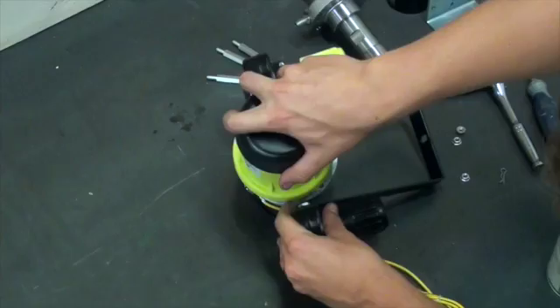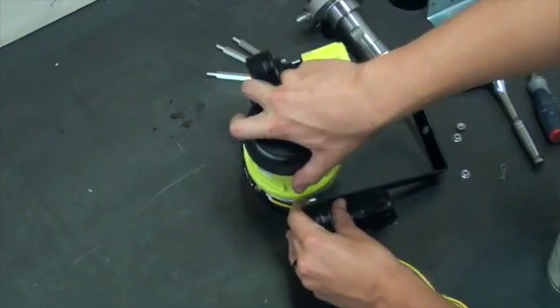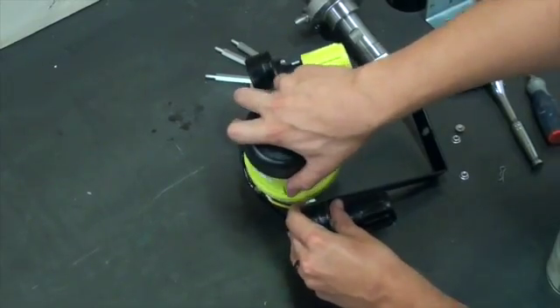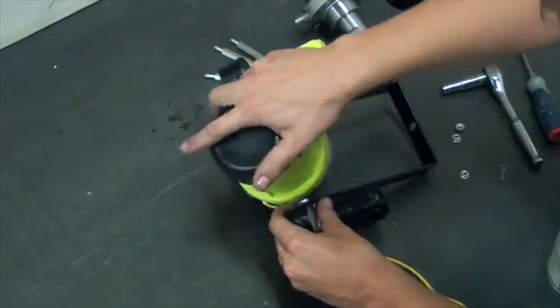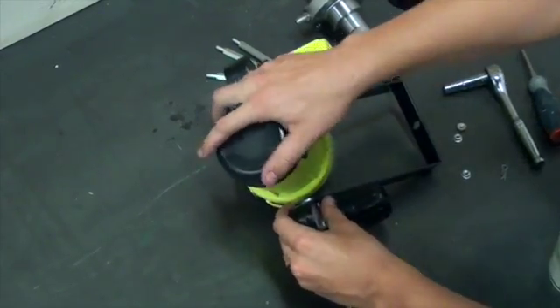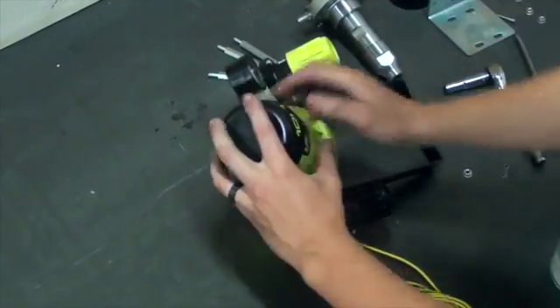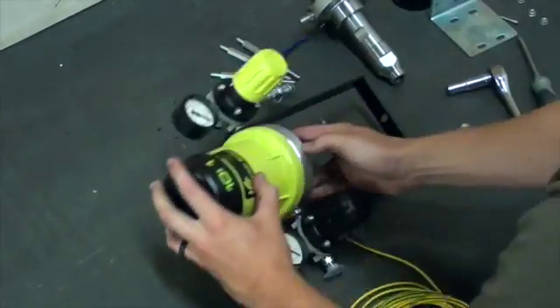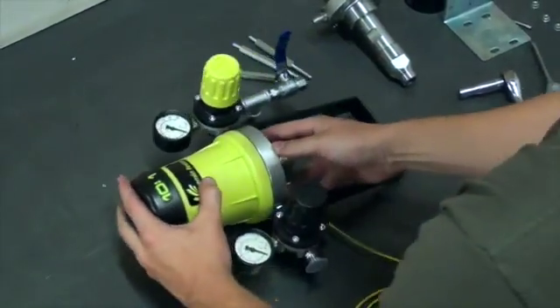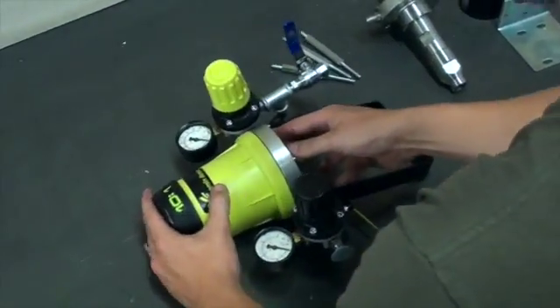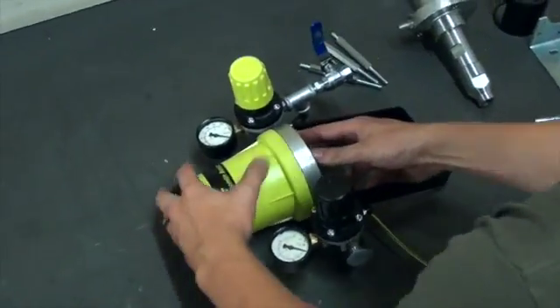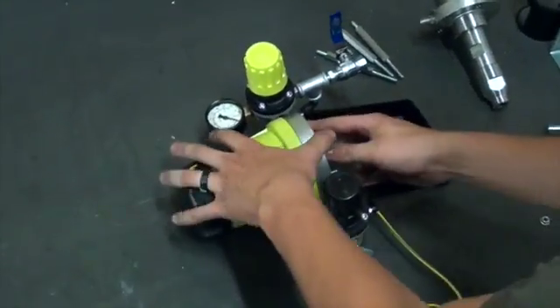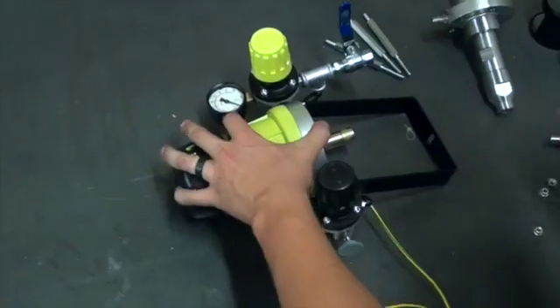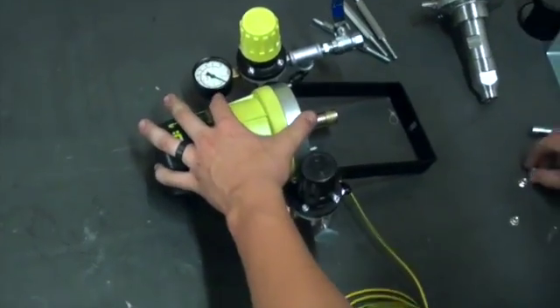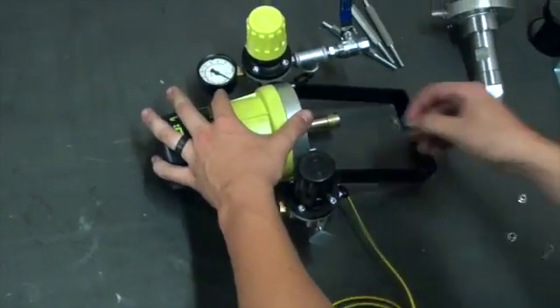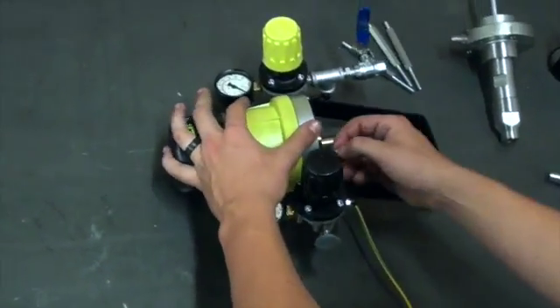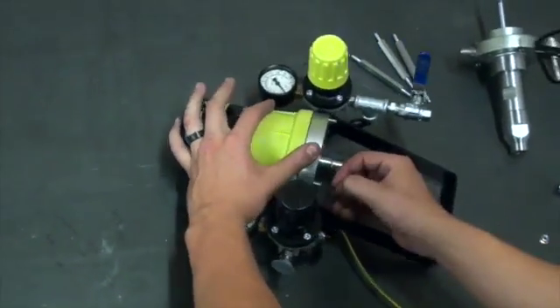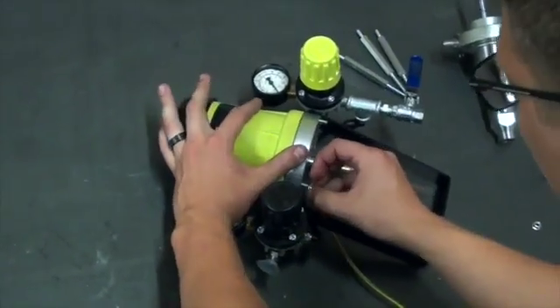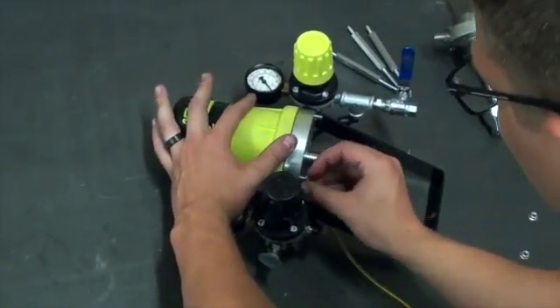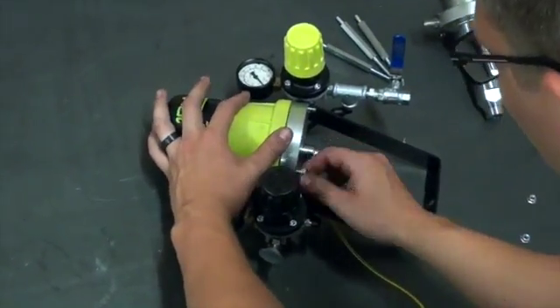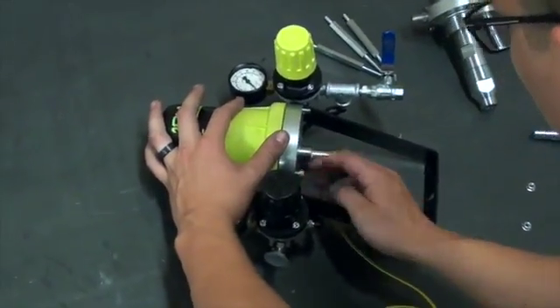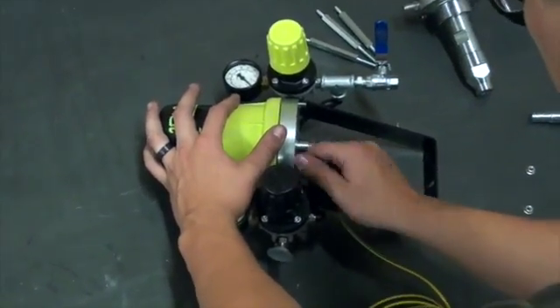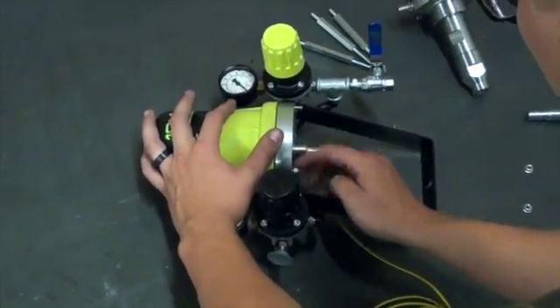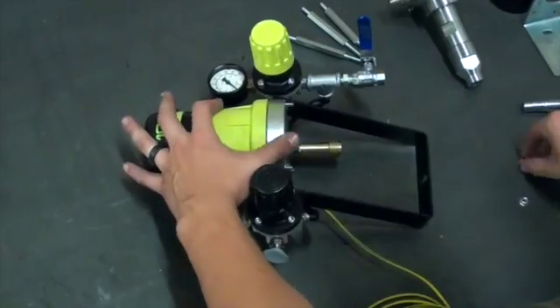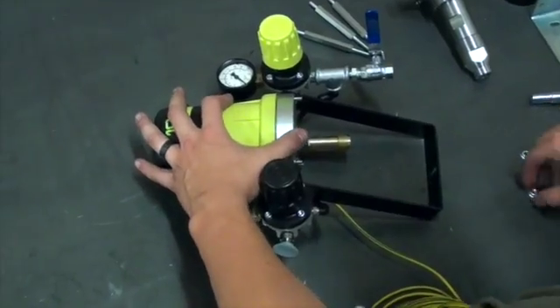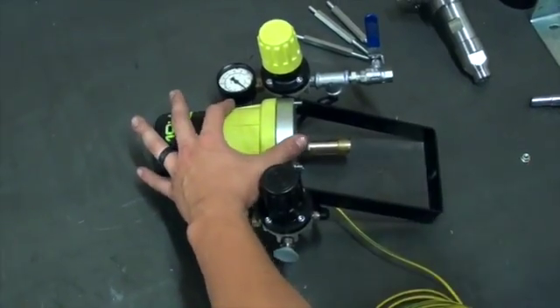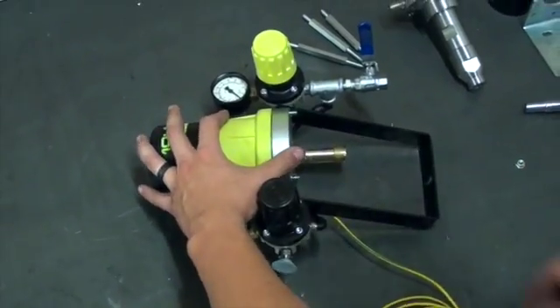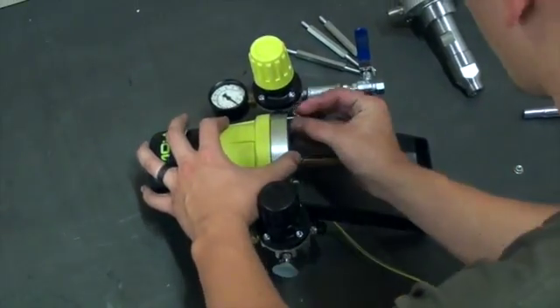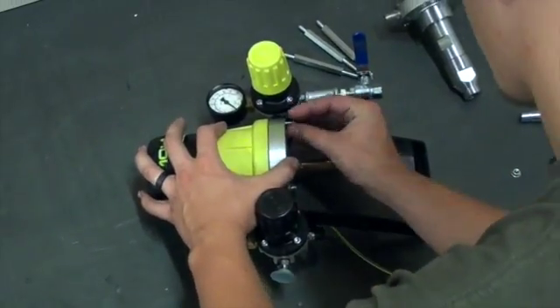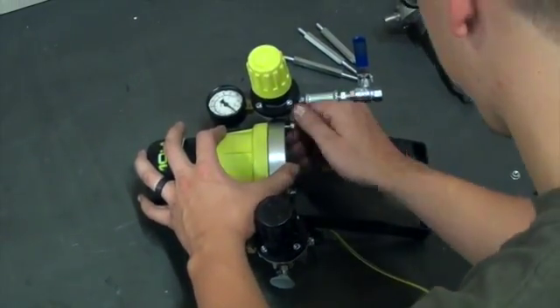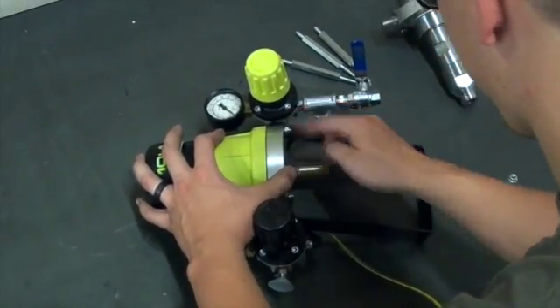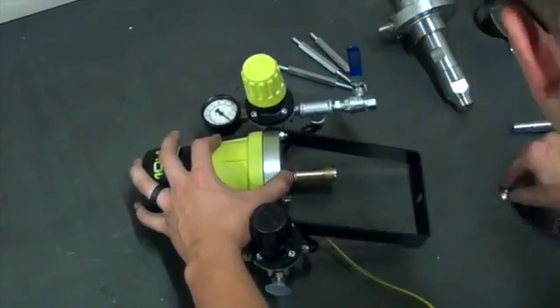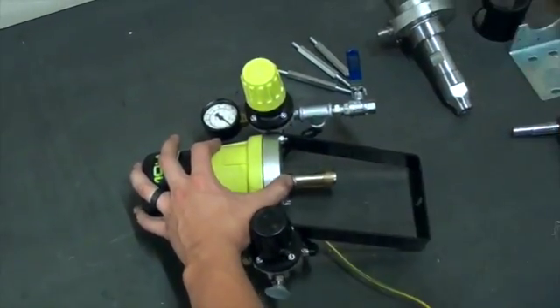Lastly, once that is complete, you will simply be able to put the cover of the air motor back on top of the pump, followed by the nuts to hold it in place using a 10mm socket wrench. Once the nuts are tightened down, the air motor assembly will be completed.